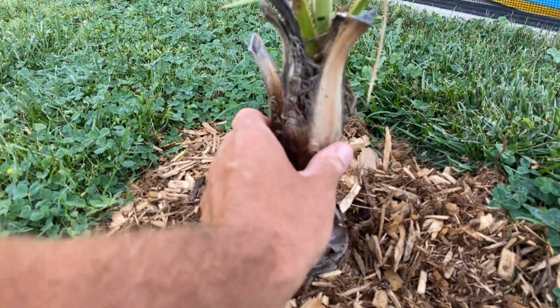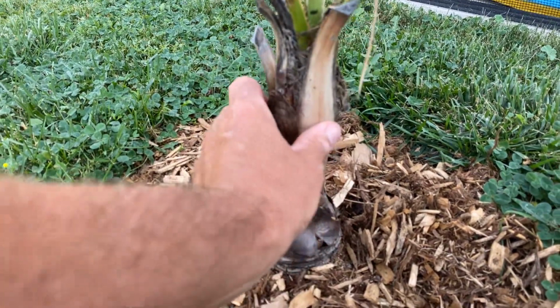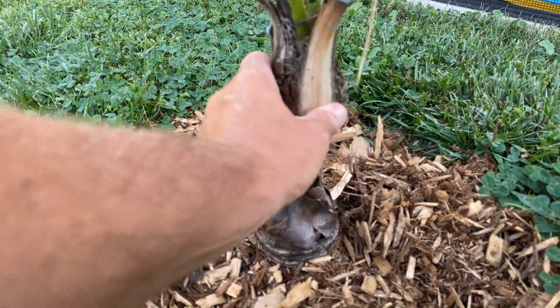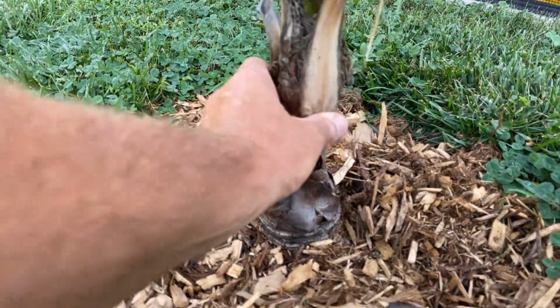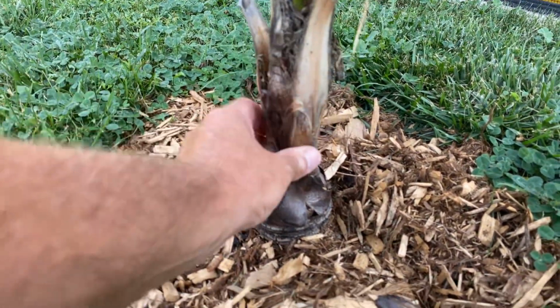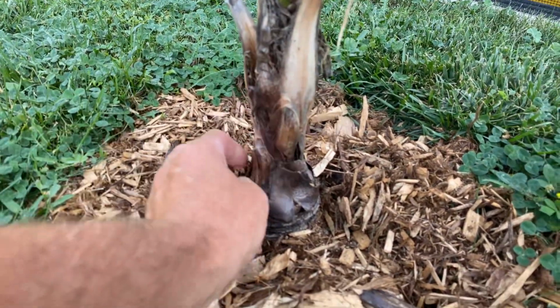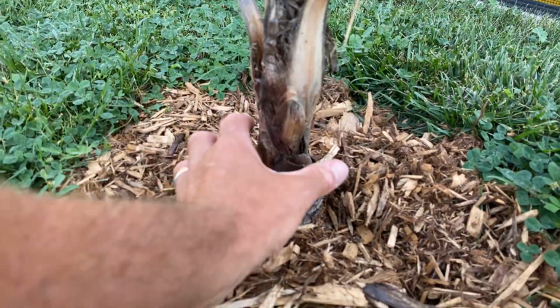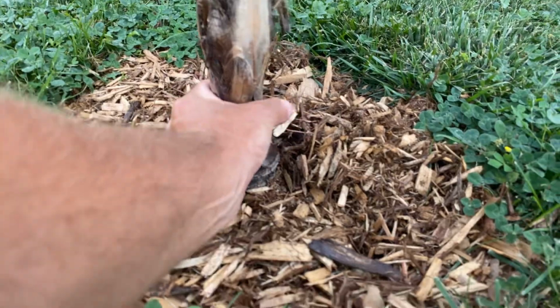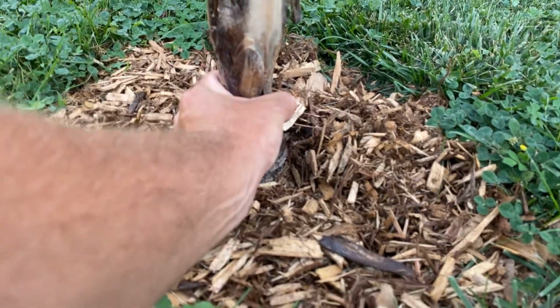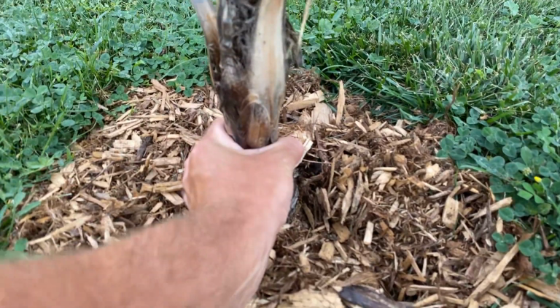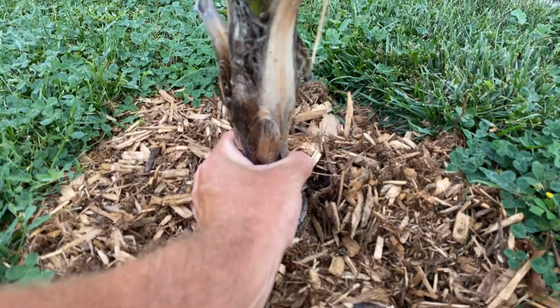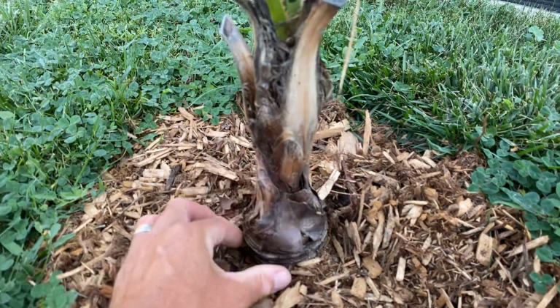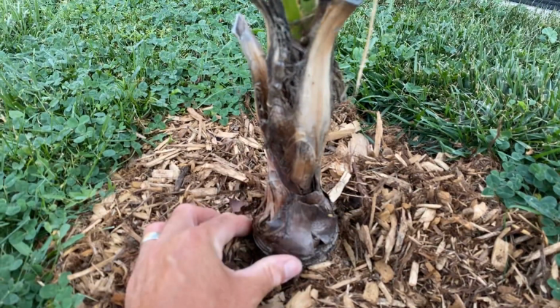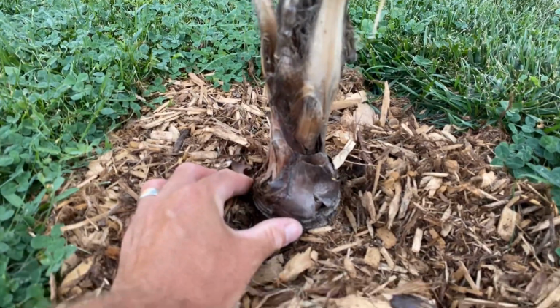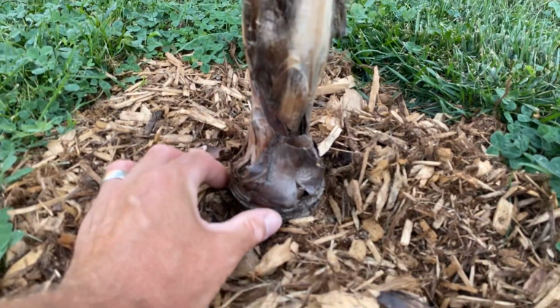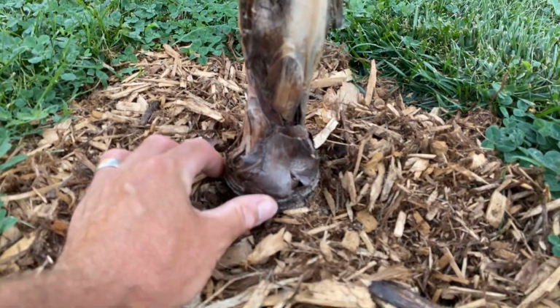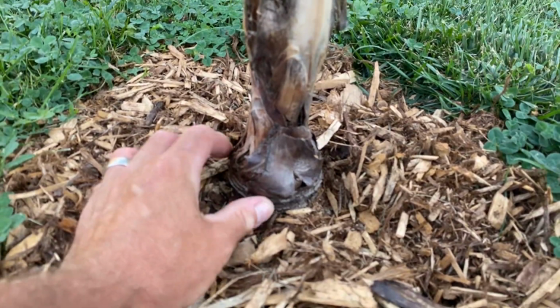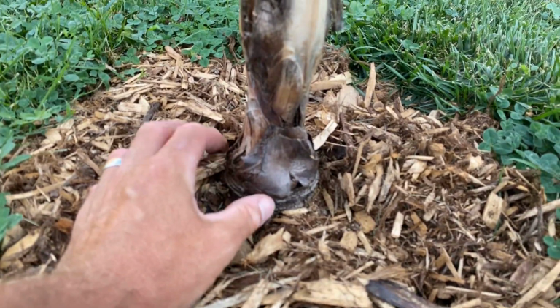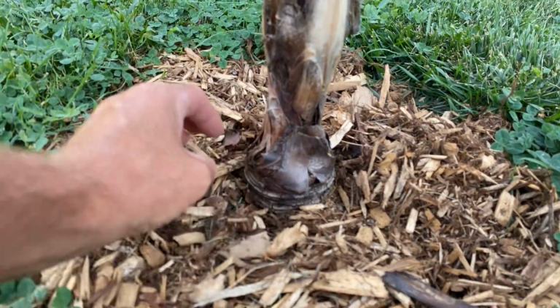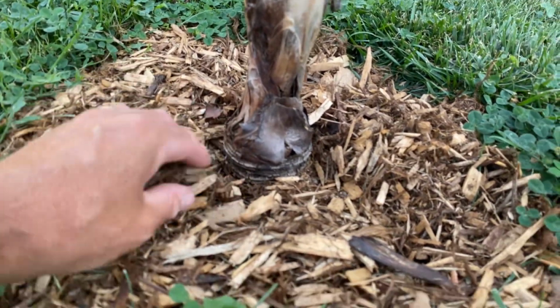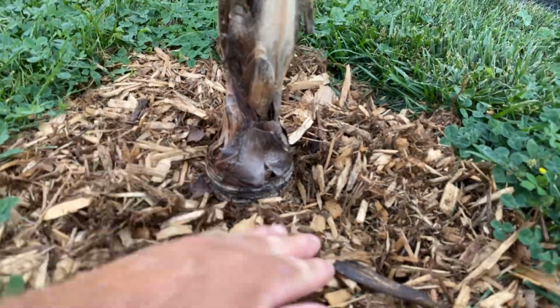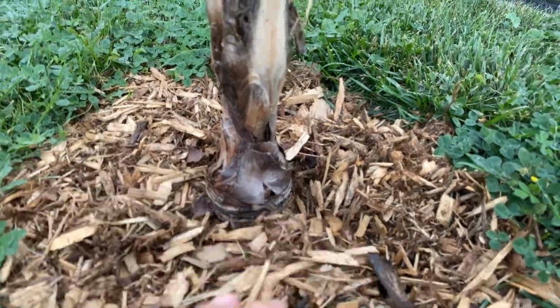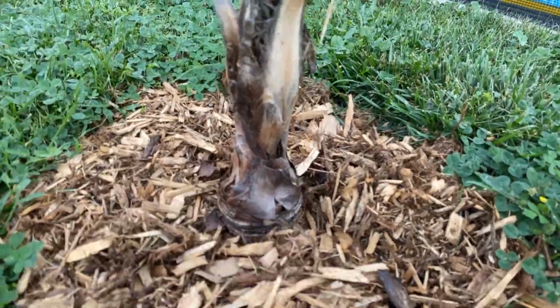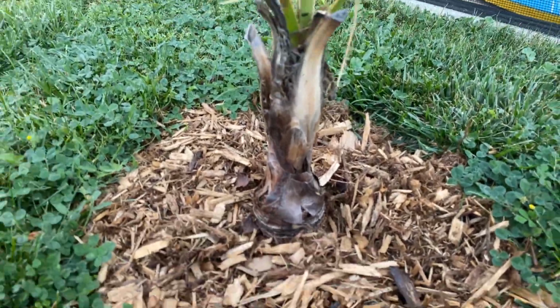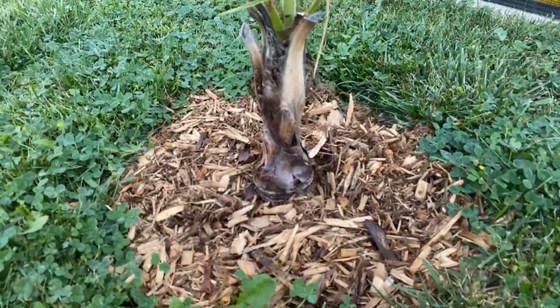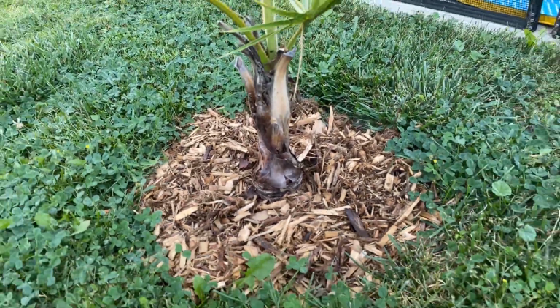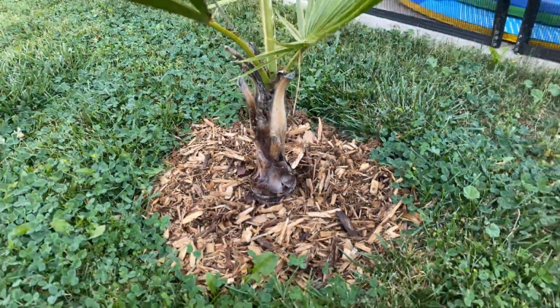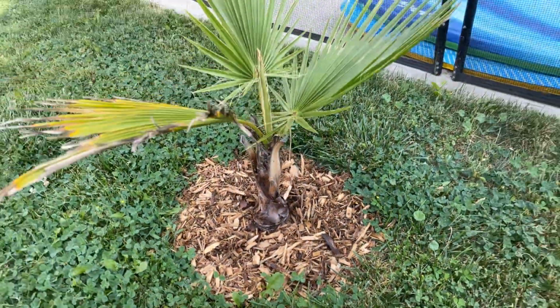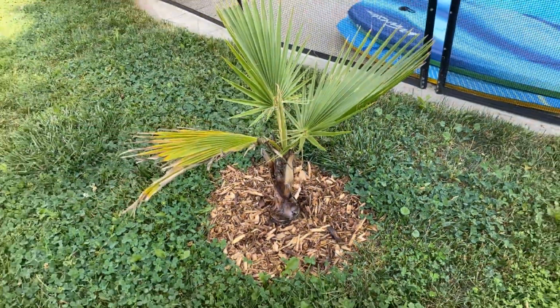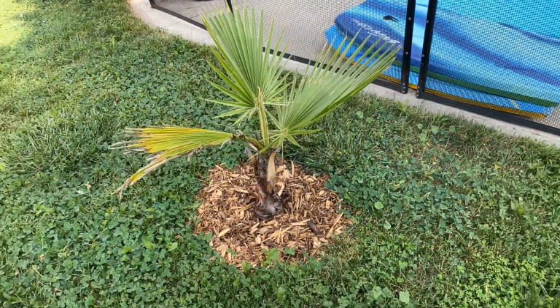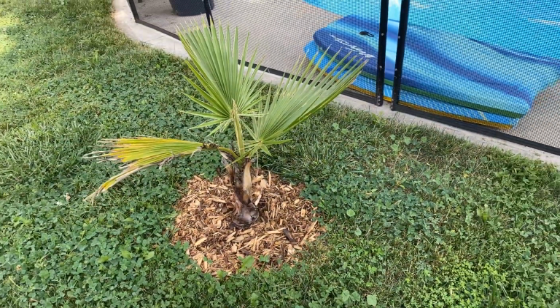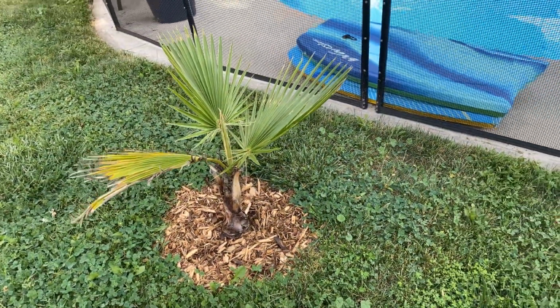I put in some new mulch. The trunk has gotten bigger — it's funny, it's beefing out but staying about the same in terms of width just past the base. But the base of the trunk has definitely gotten bigger since I put it in the ground.